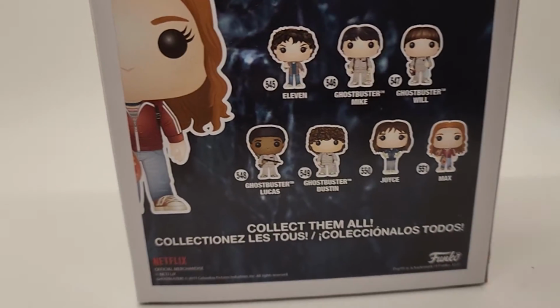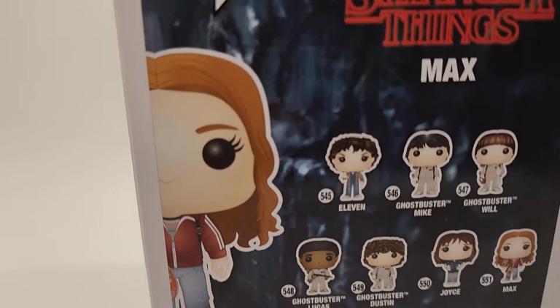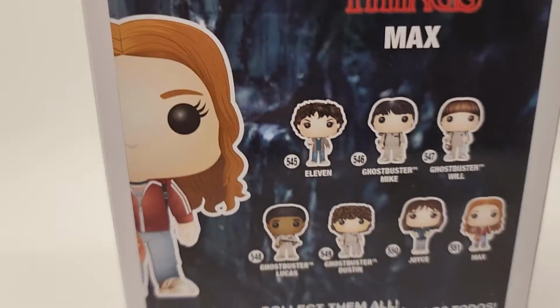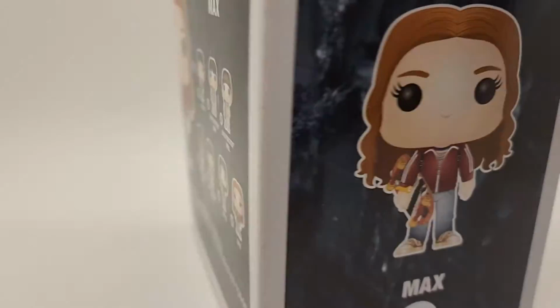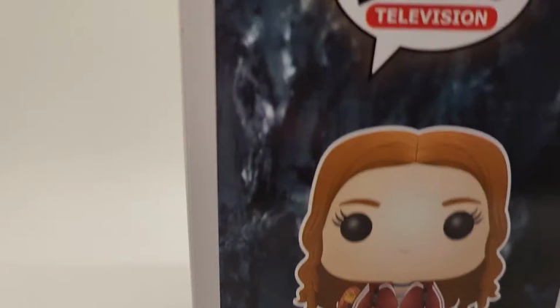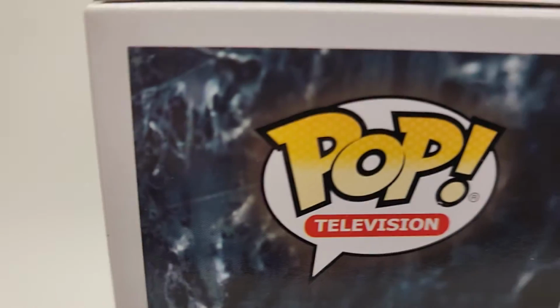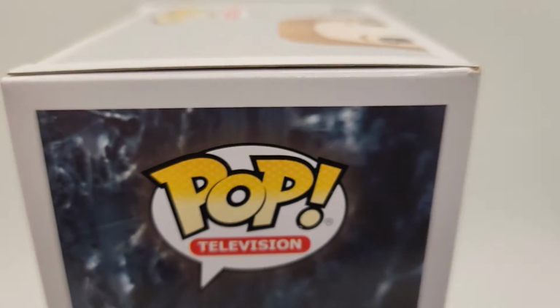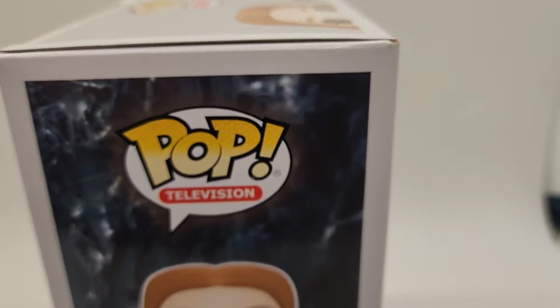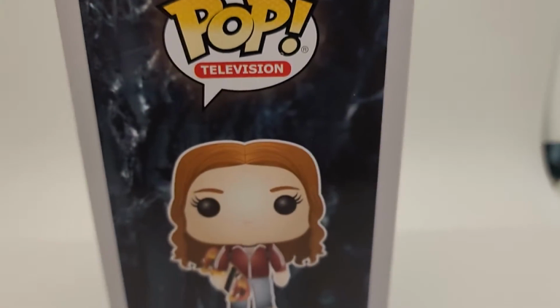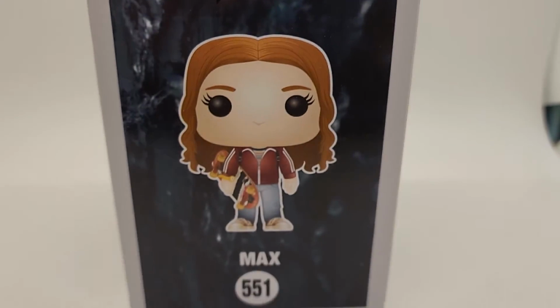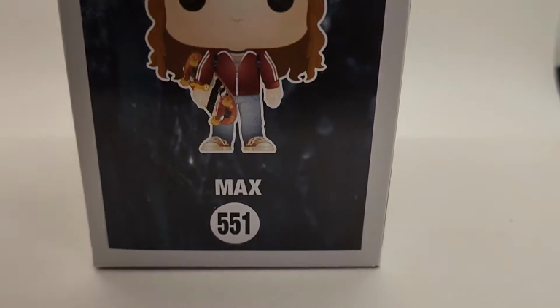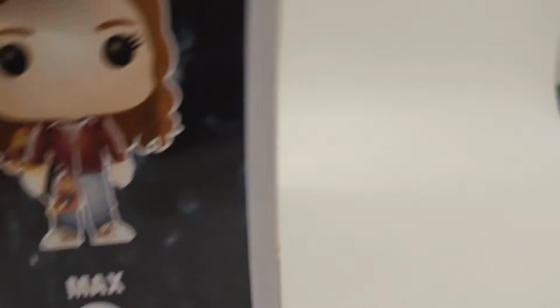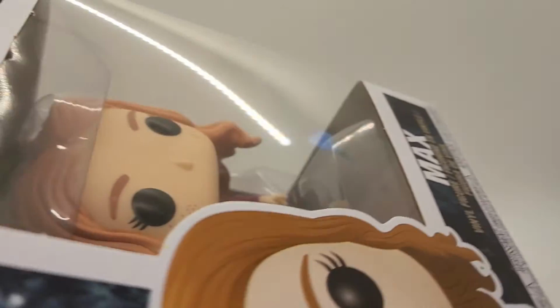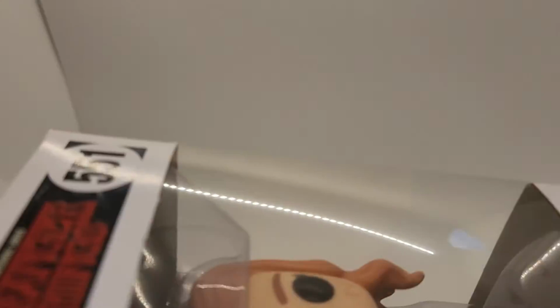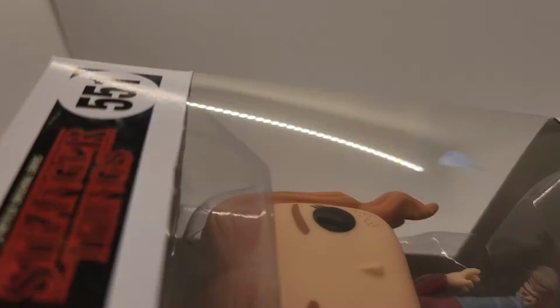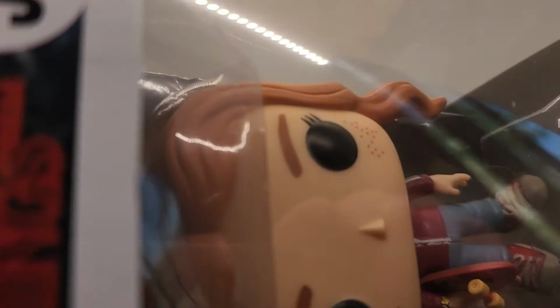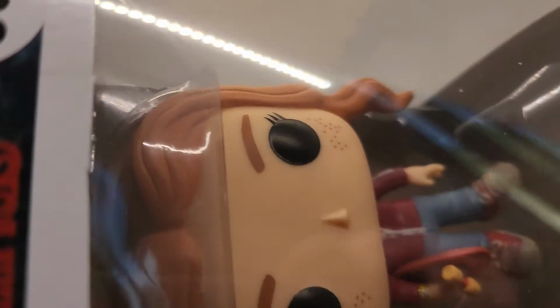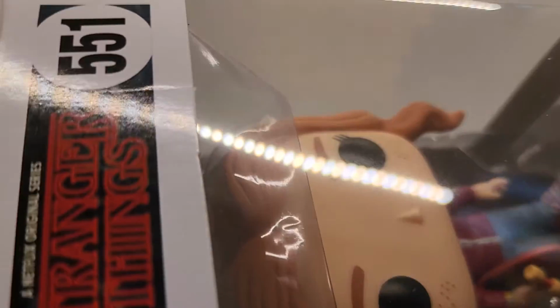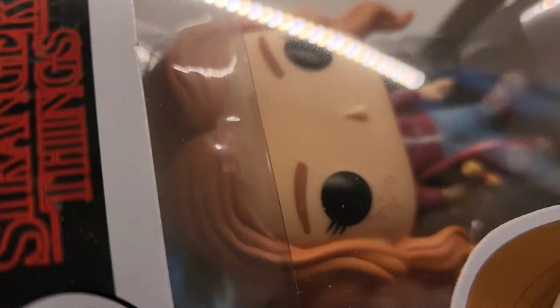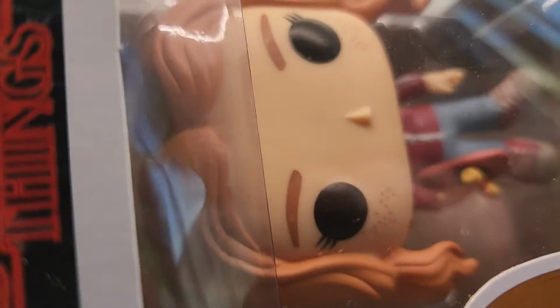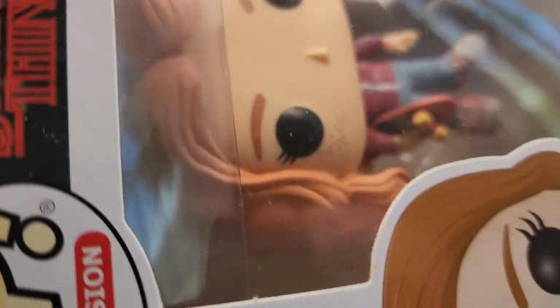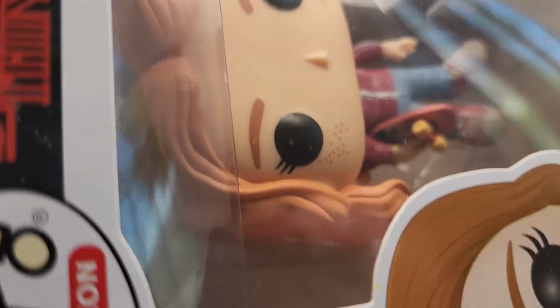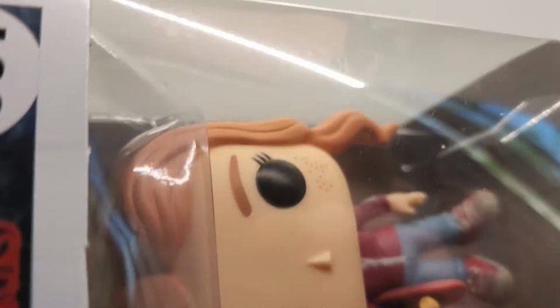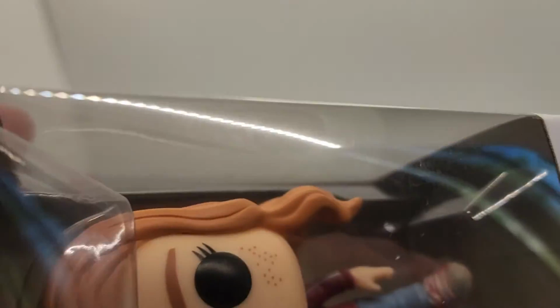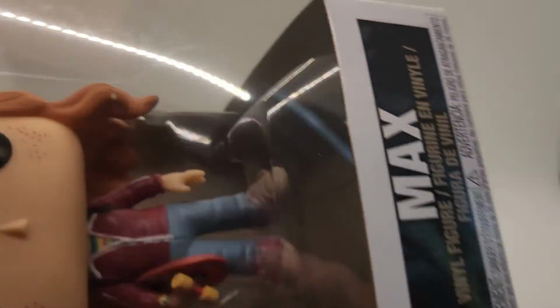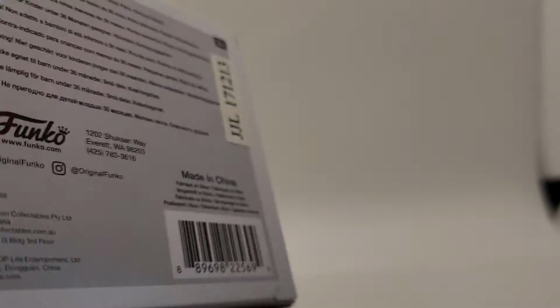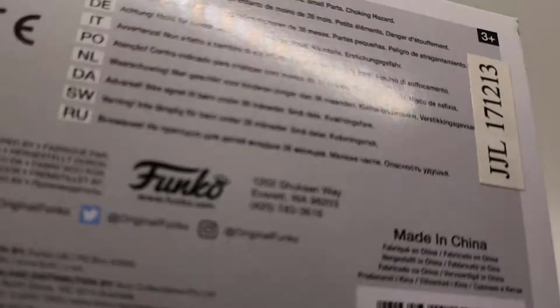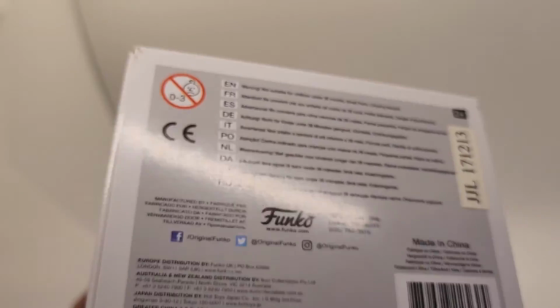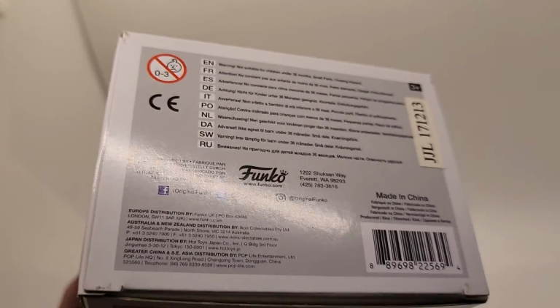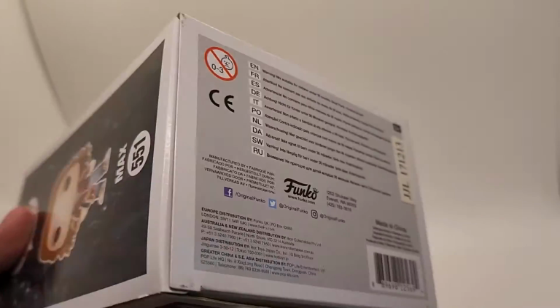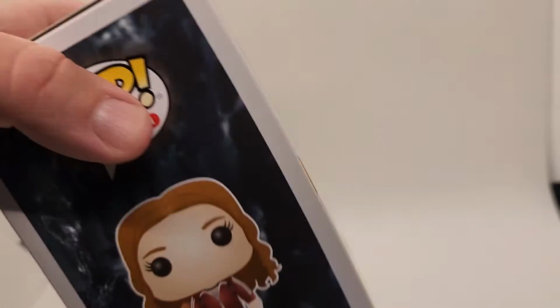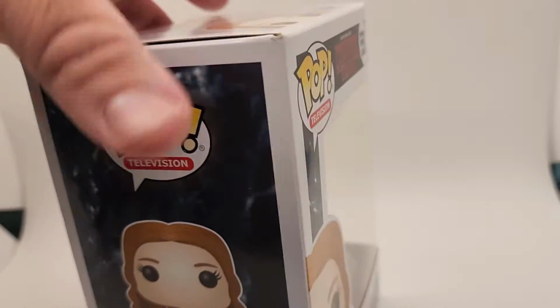Here's the back. Here's the other side. You guys want to see the bubble — sorry about the light. Bubble looks good. Here's the bottom. Really clean pop.